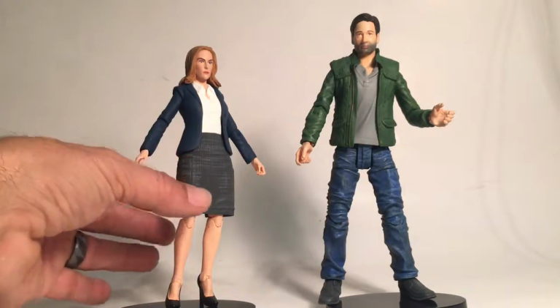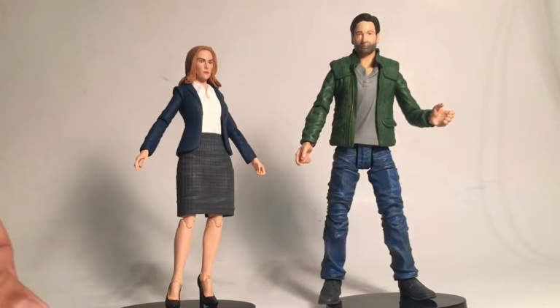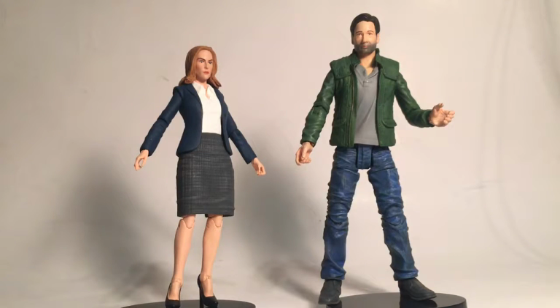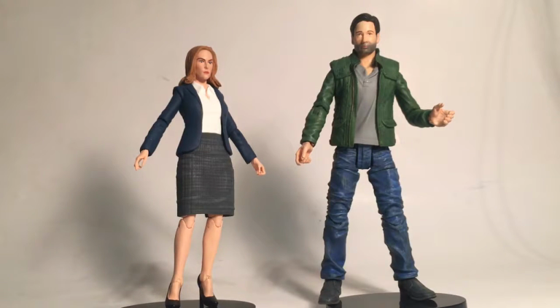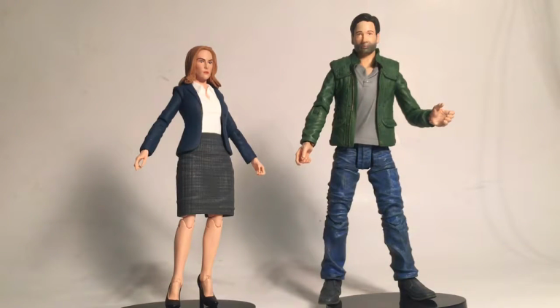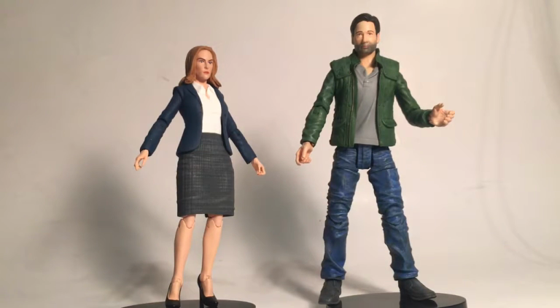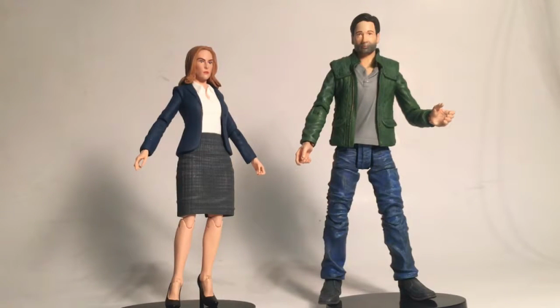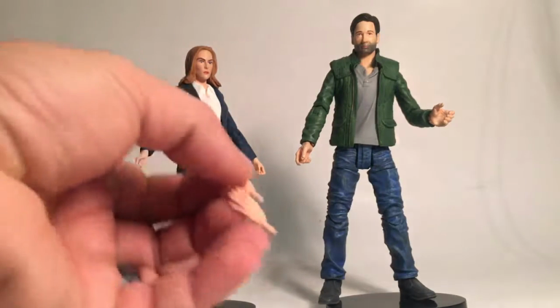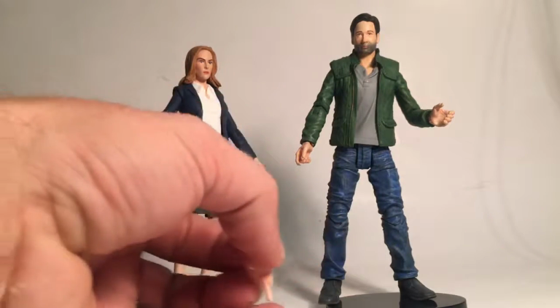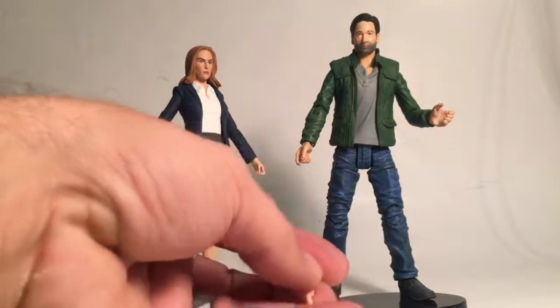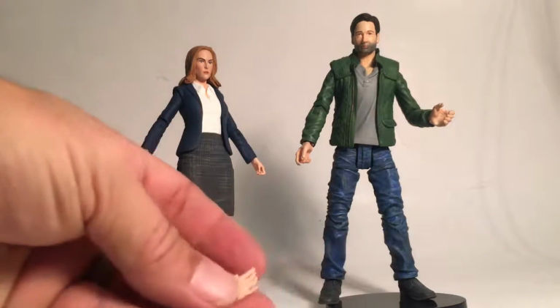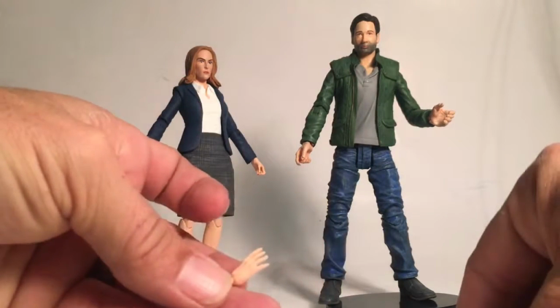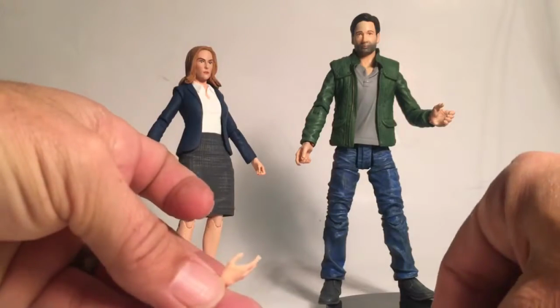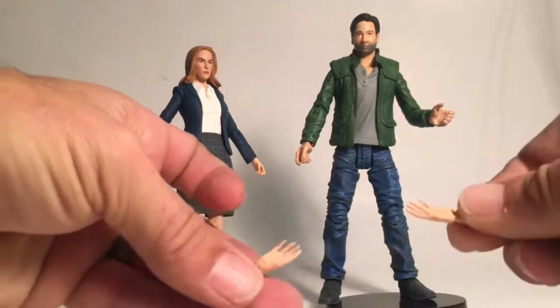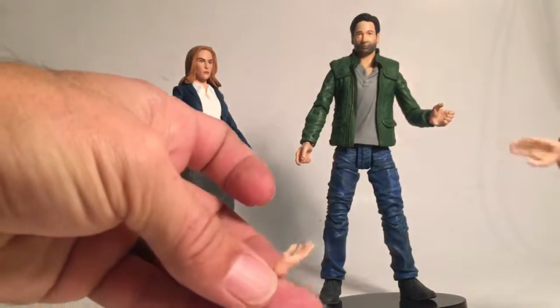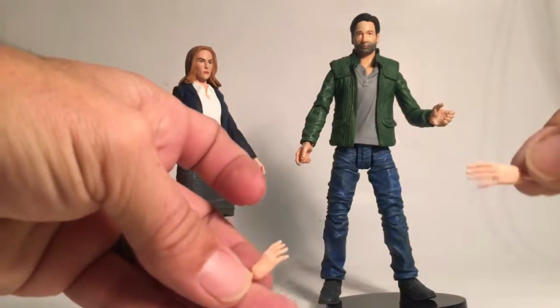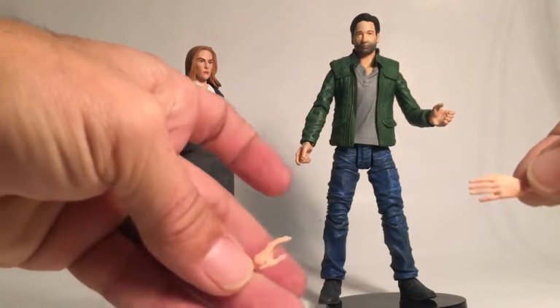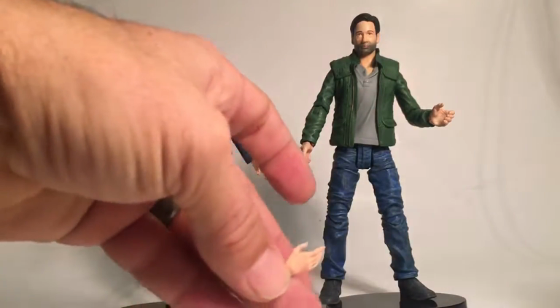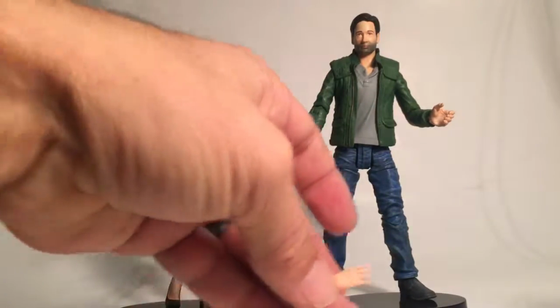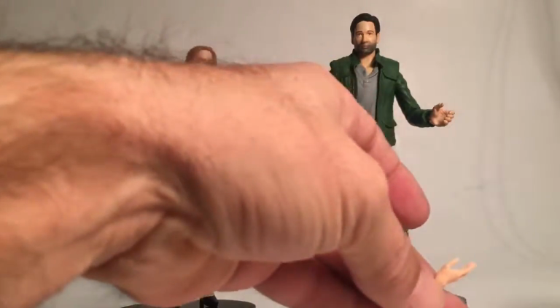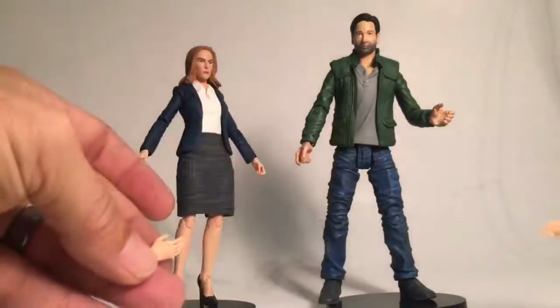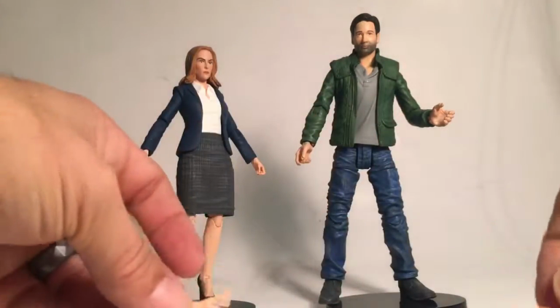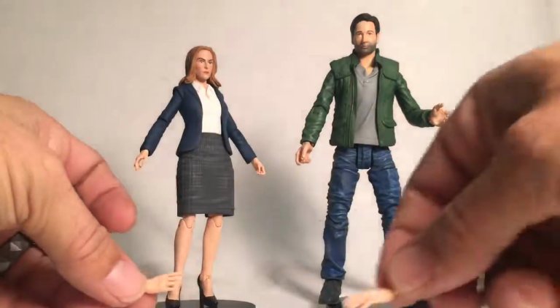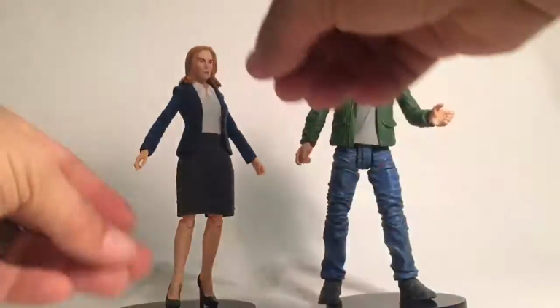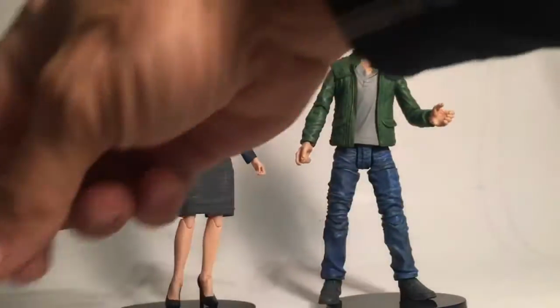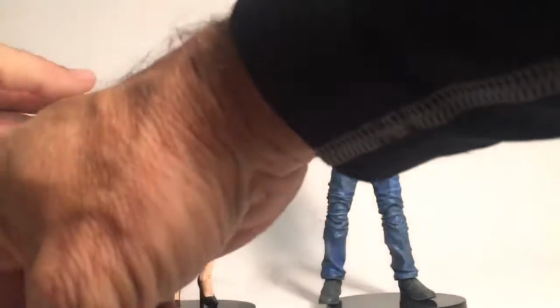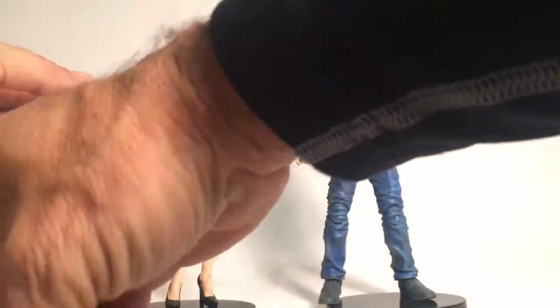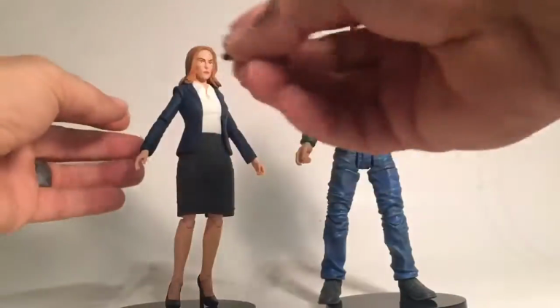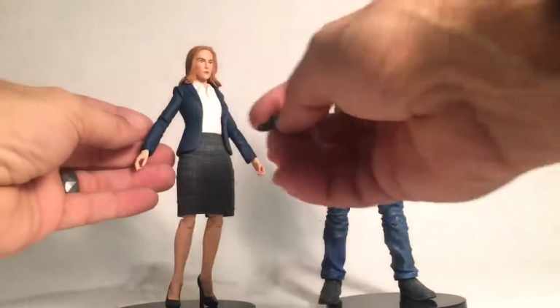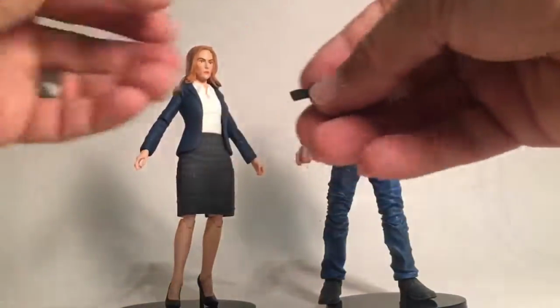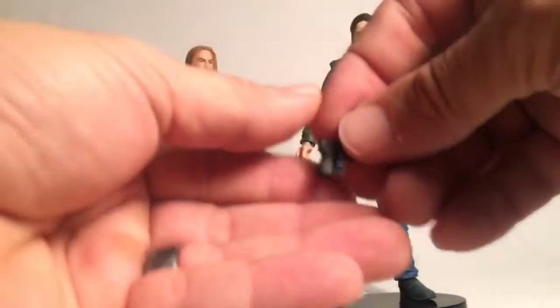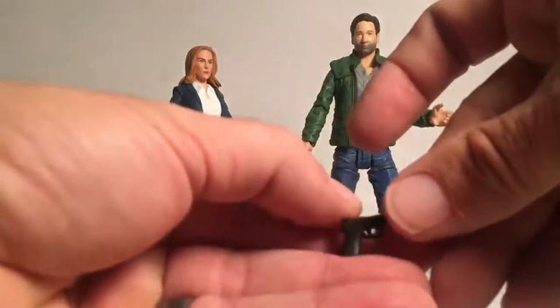The face mold has a pretty decent likeness to the character. For Dana Scully, she gets two extra hands as well, and they're a lot more dainty as you can see. She does come with a pistol.